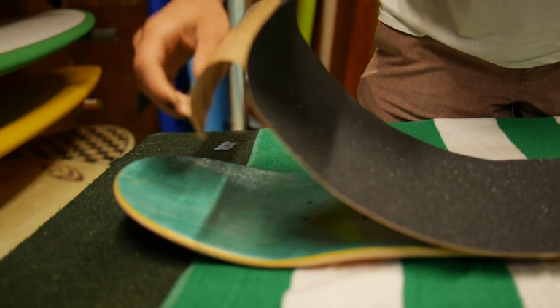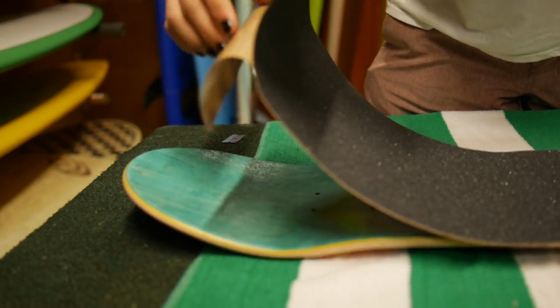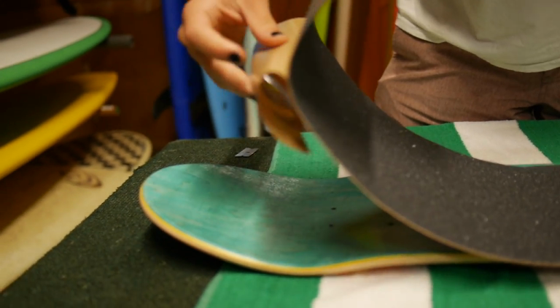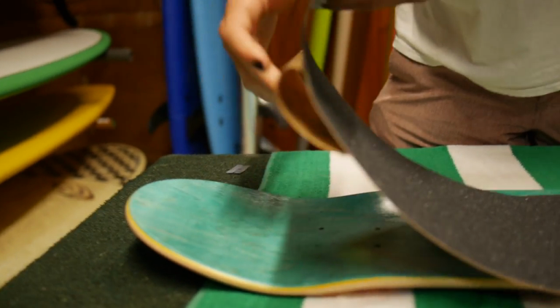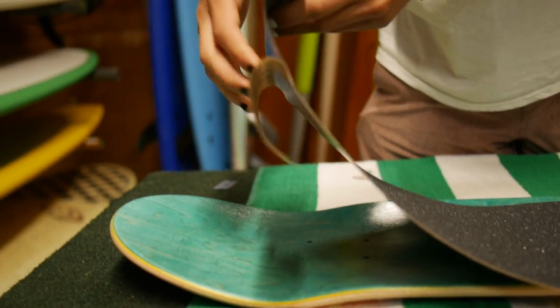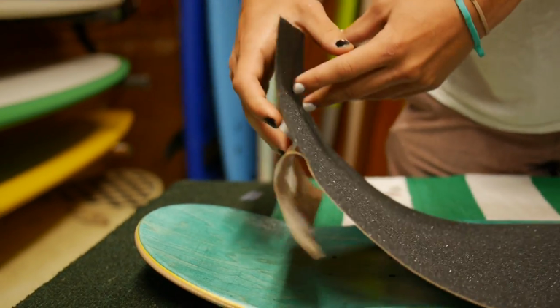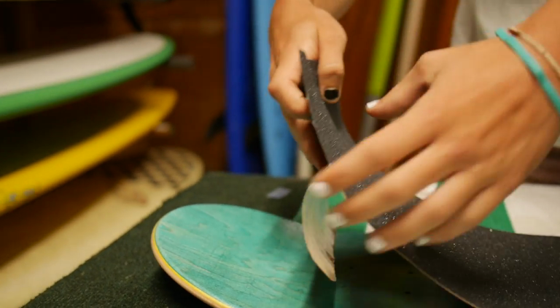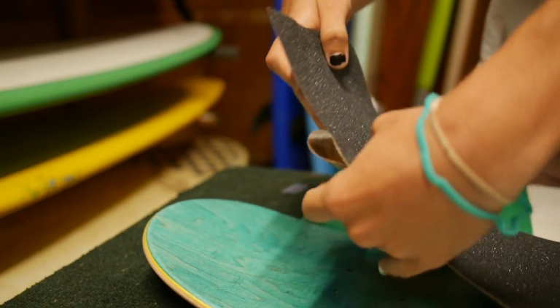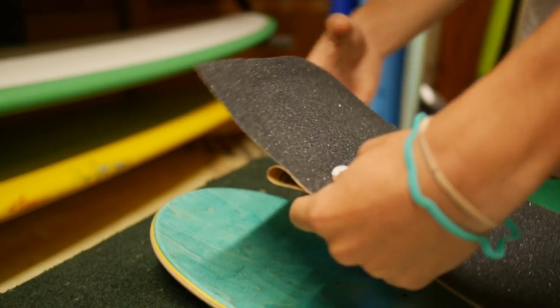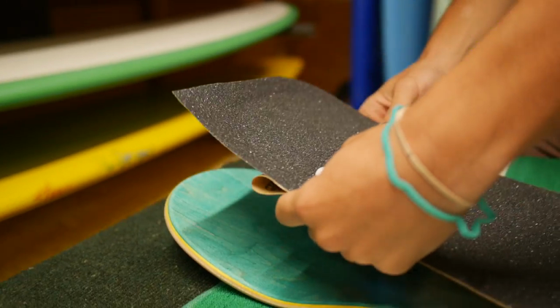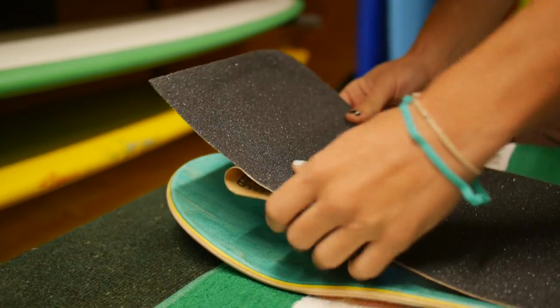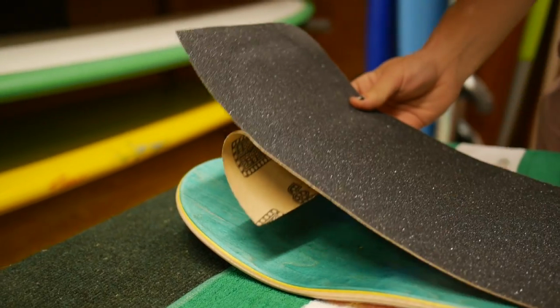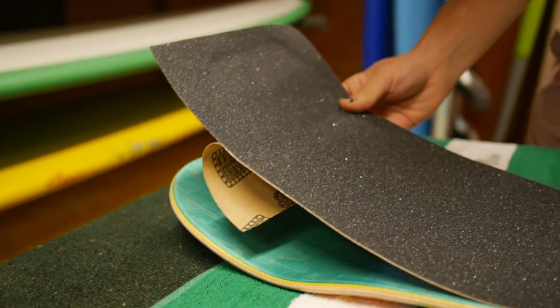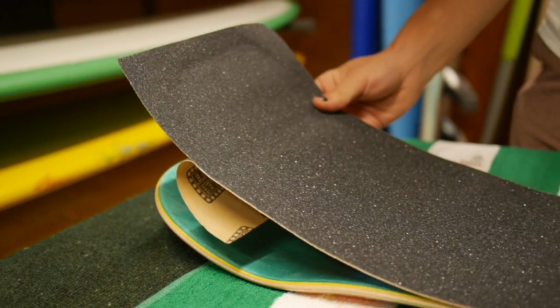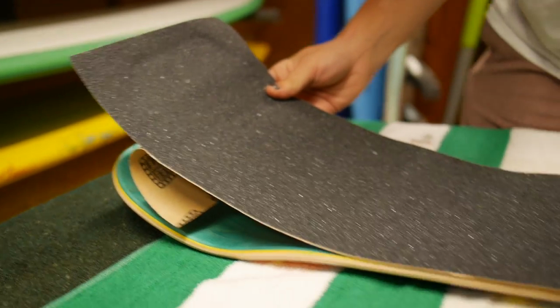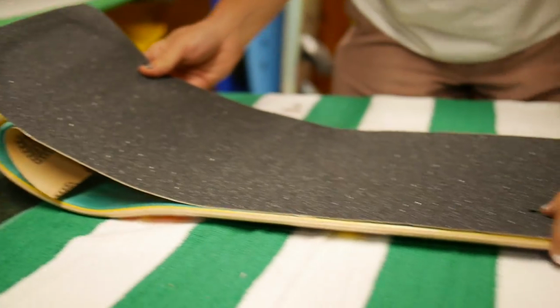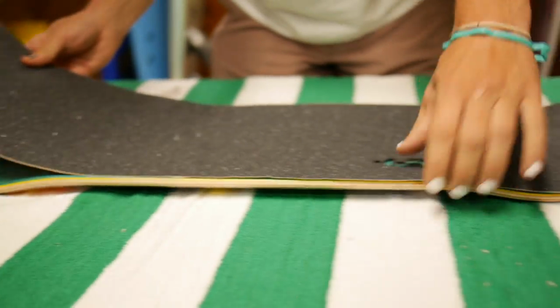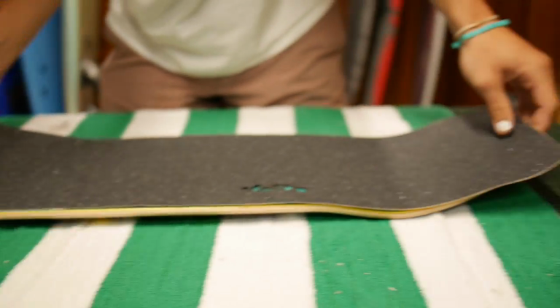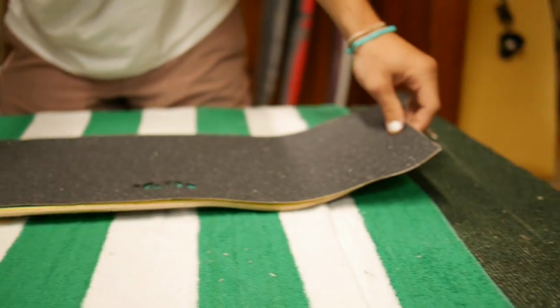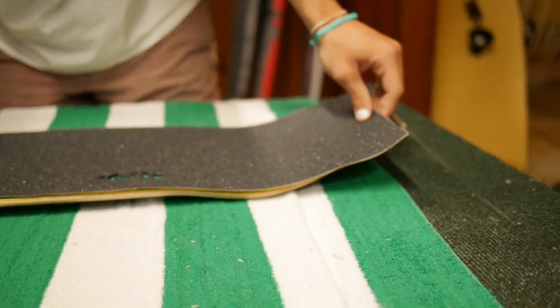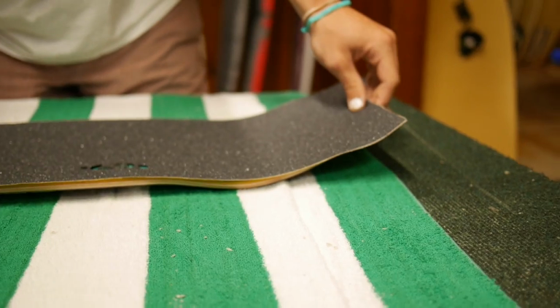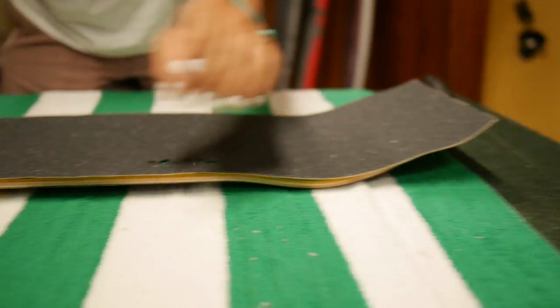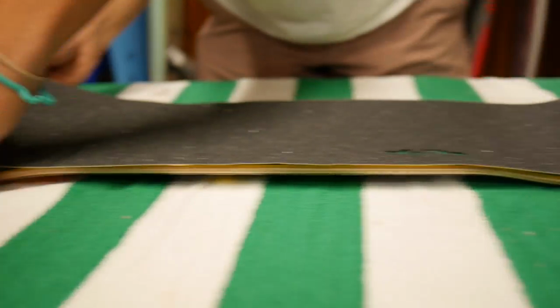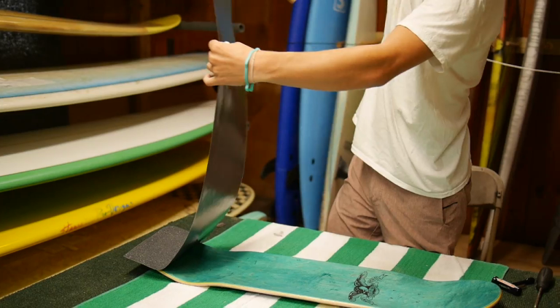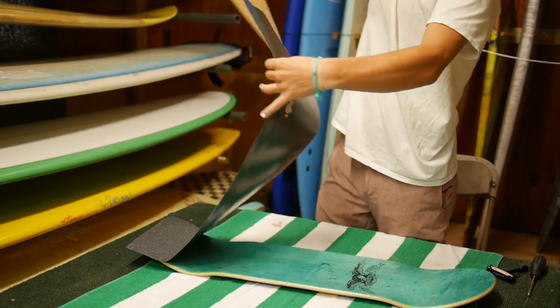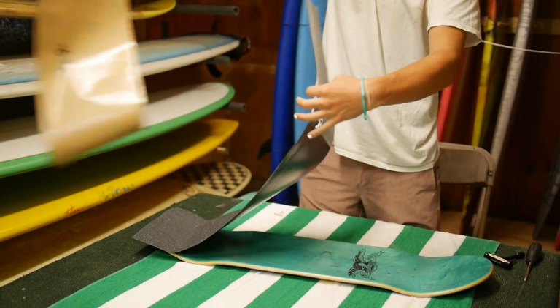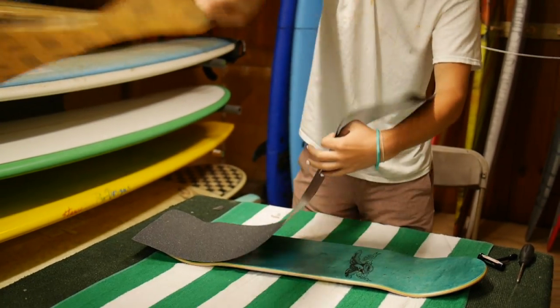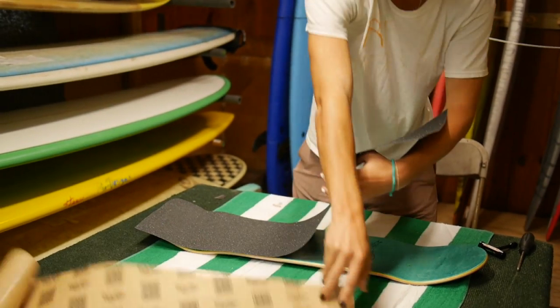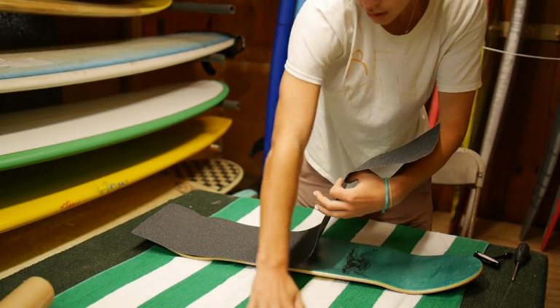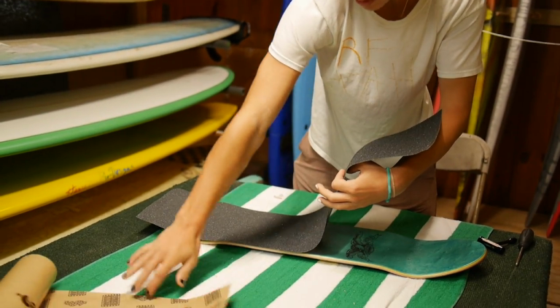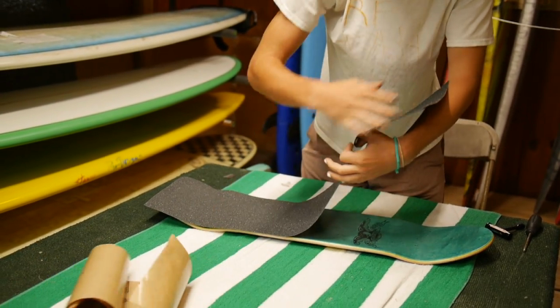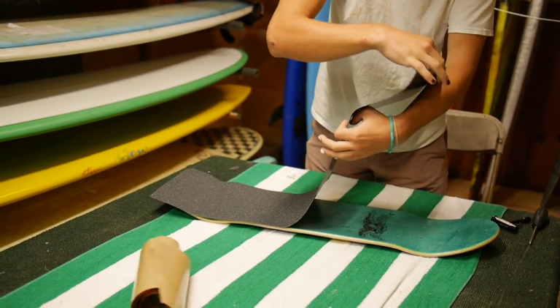You're going to want to start by peeling a couple inches back on your grip, making sure it's all lined up across the board so you don't have to peel it up and restart. Just like that. Keep that around just for later.